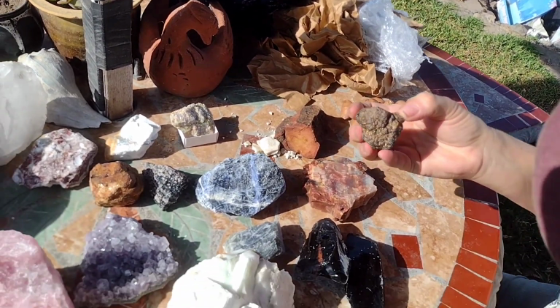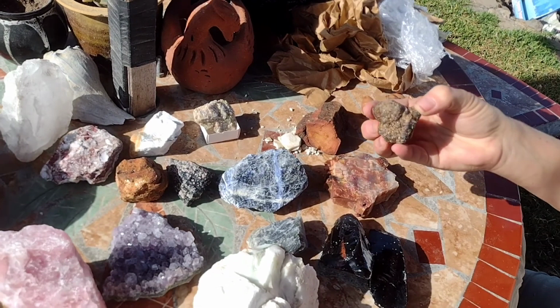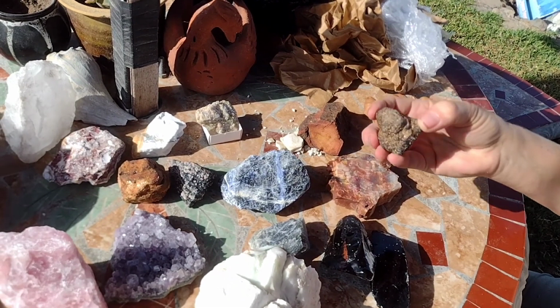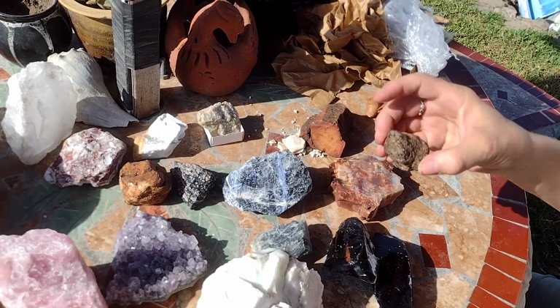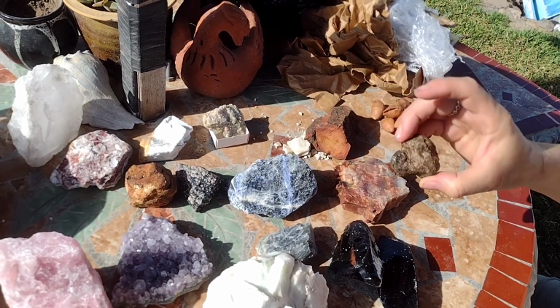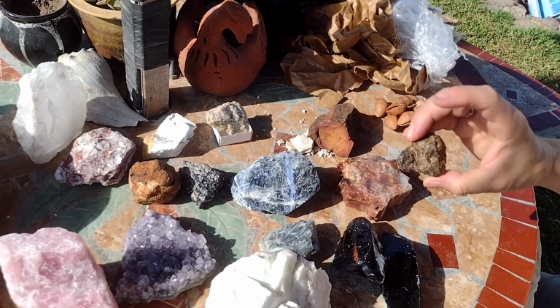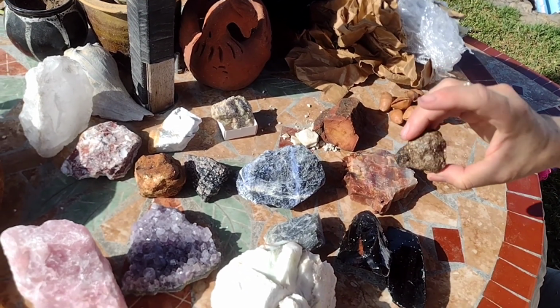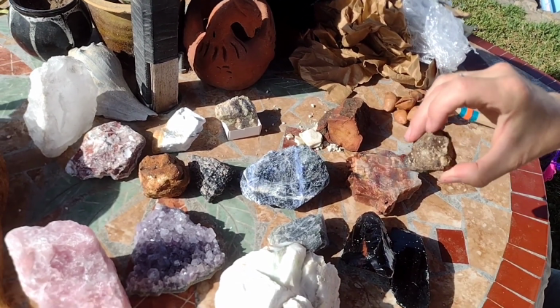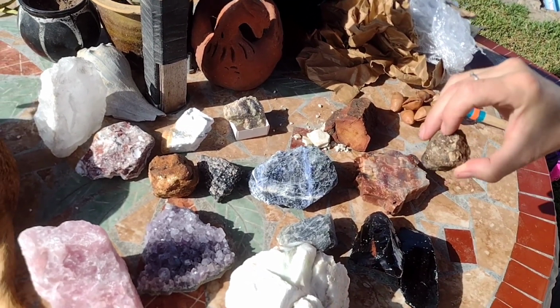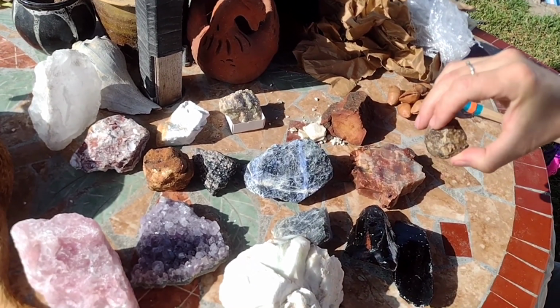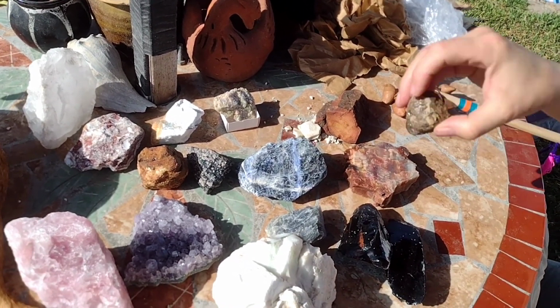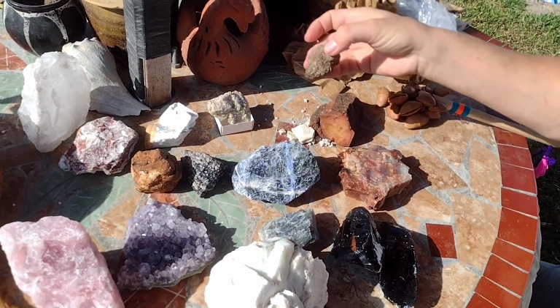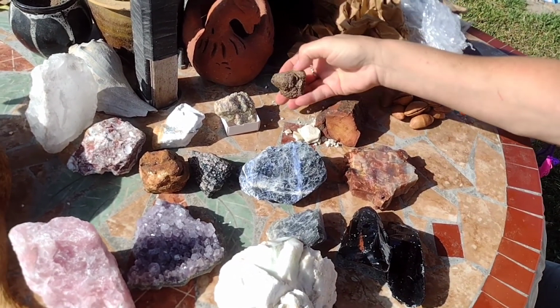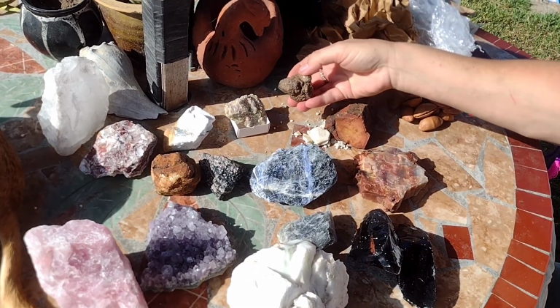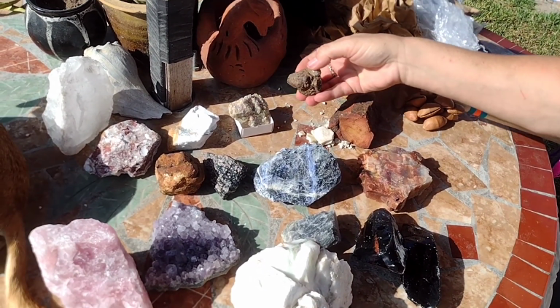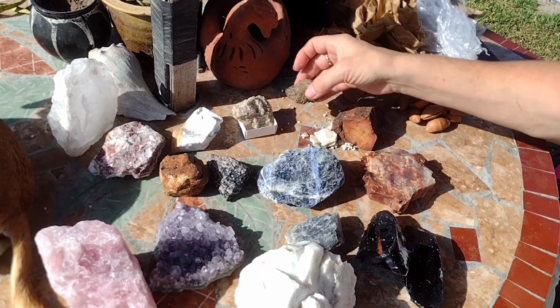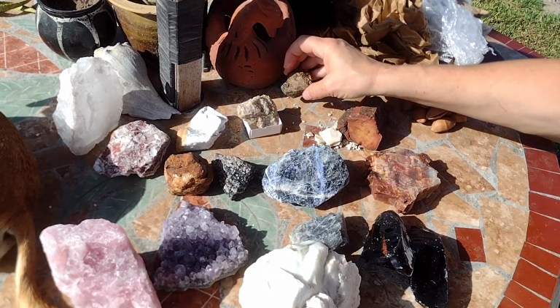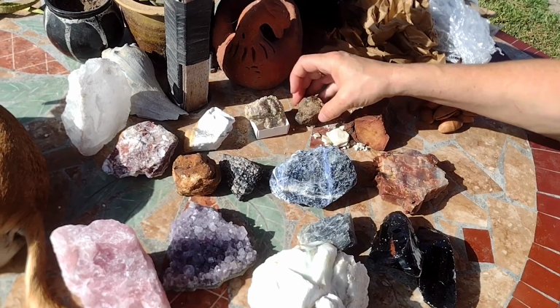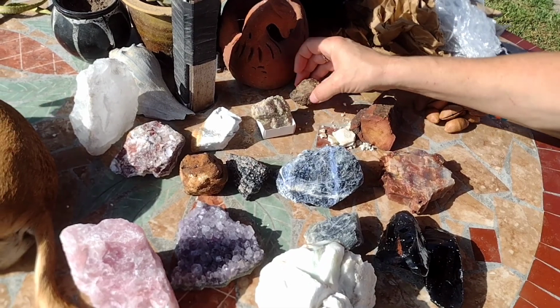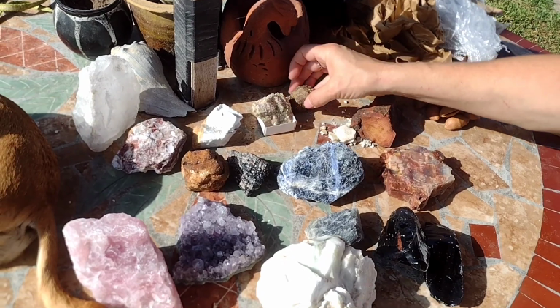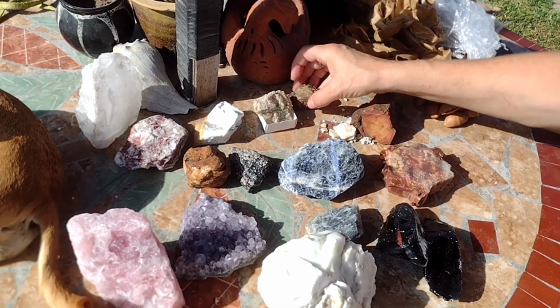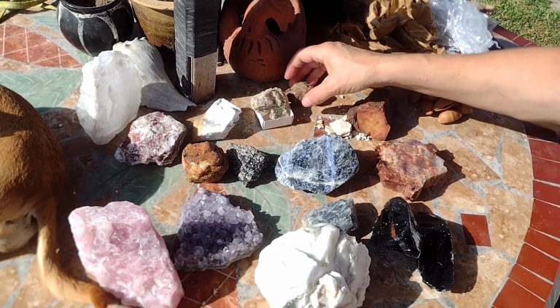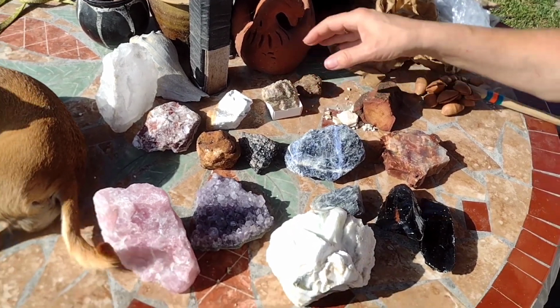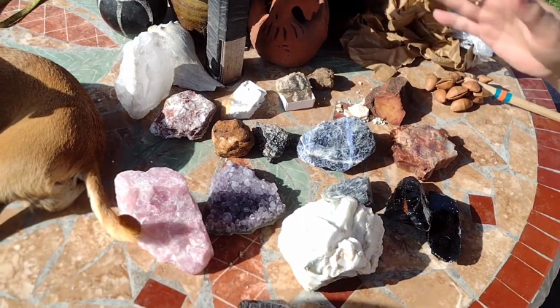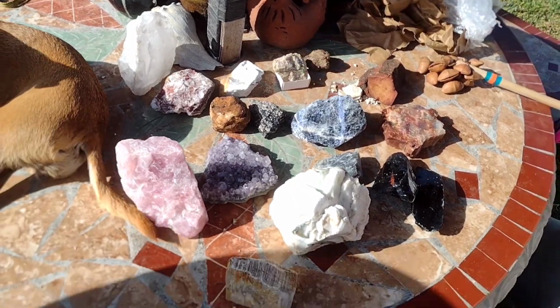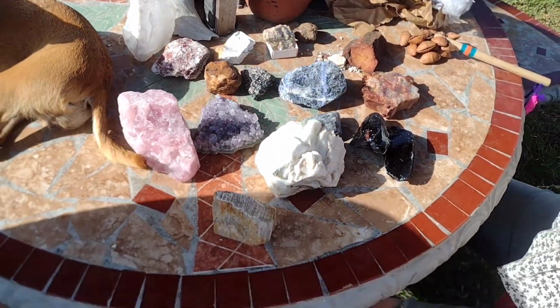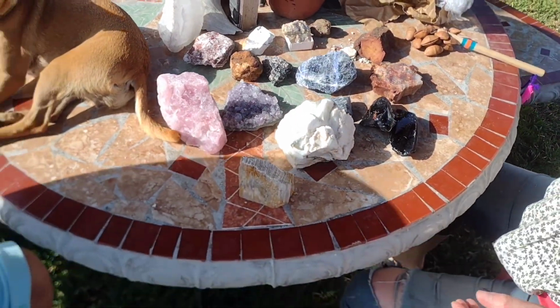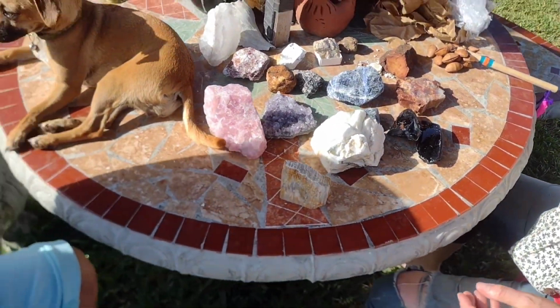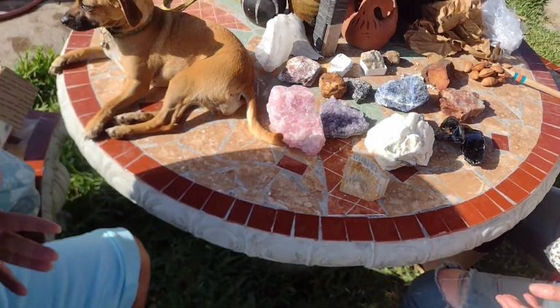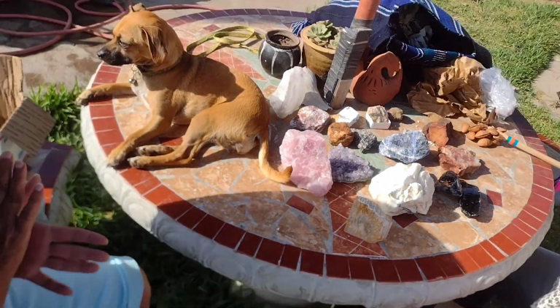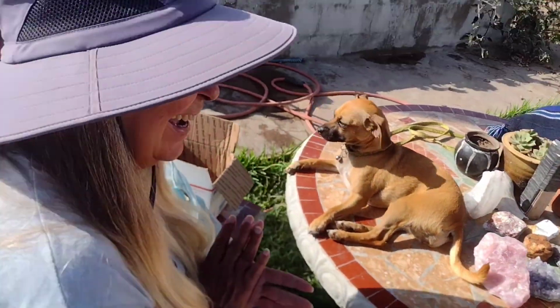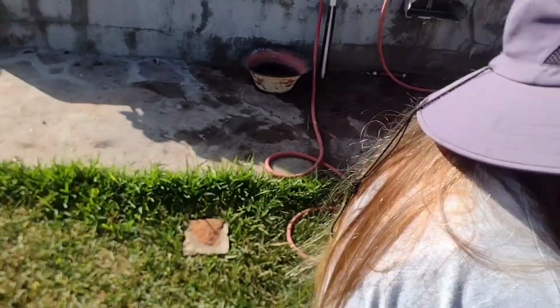Note to self: do not let Sarah inside a crystal shop with a credit card. I was in heaven — that was my heaven.